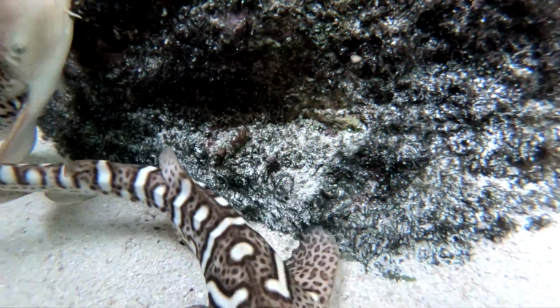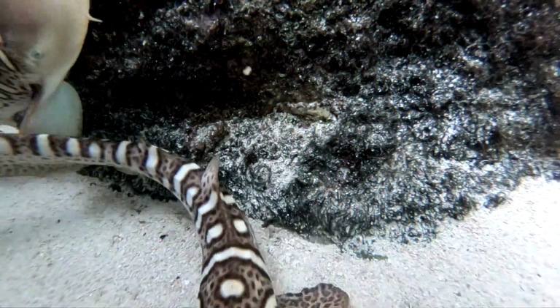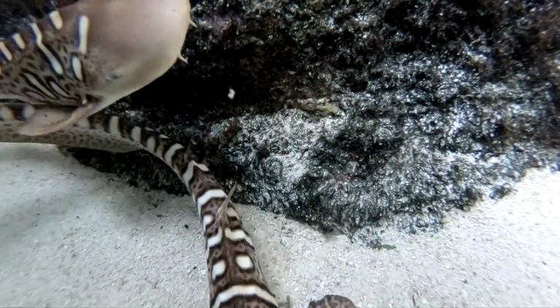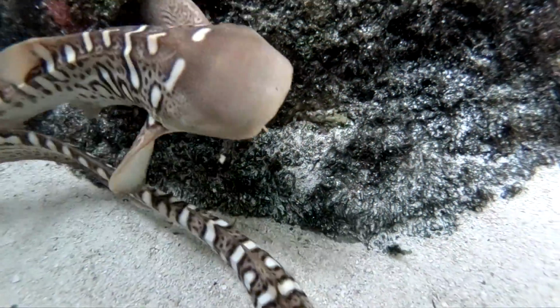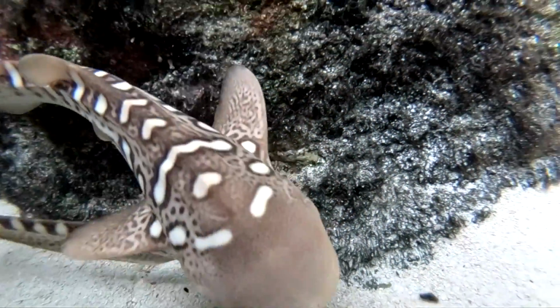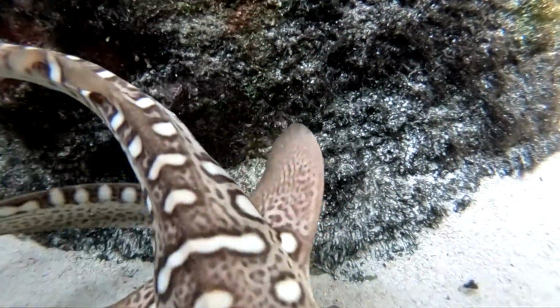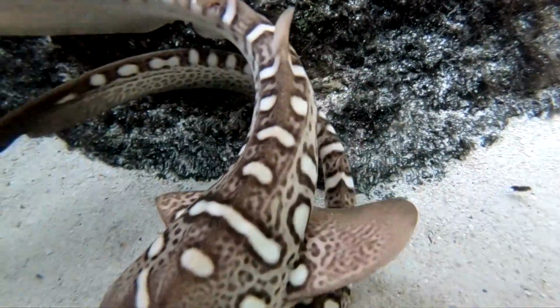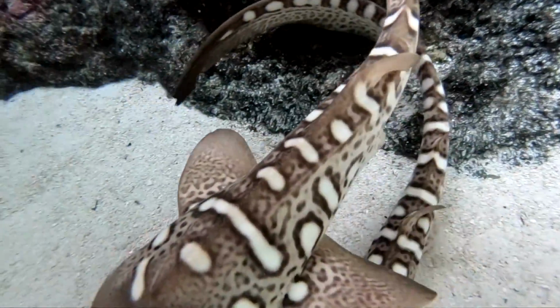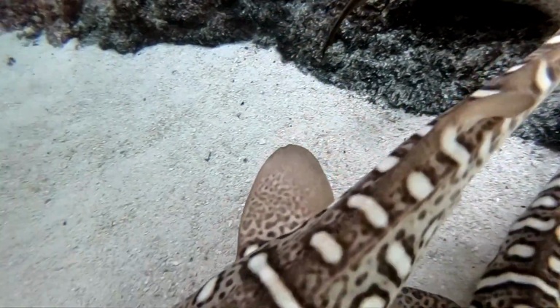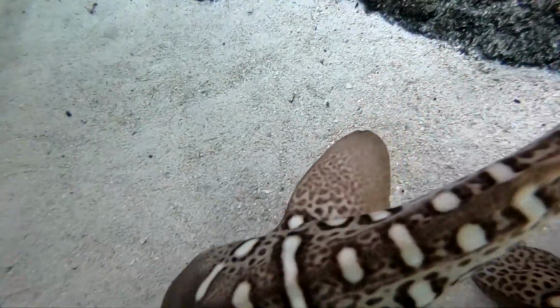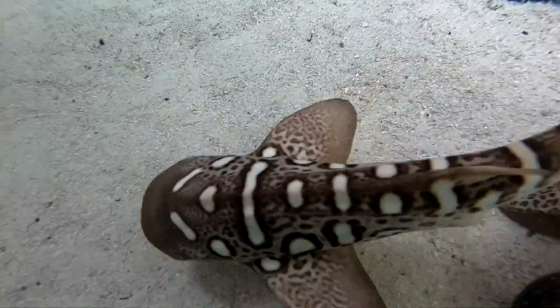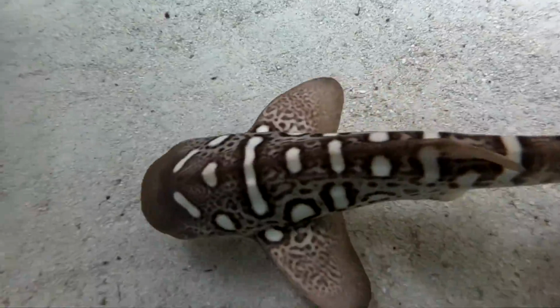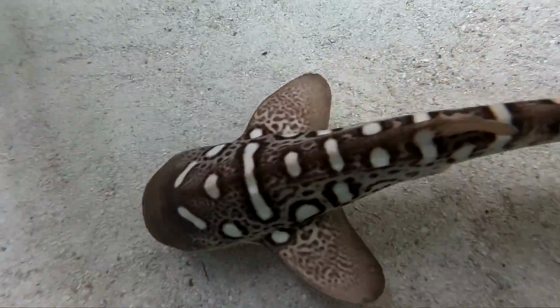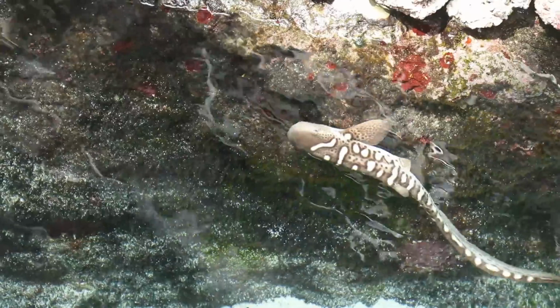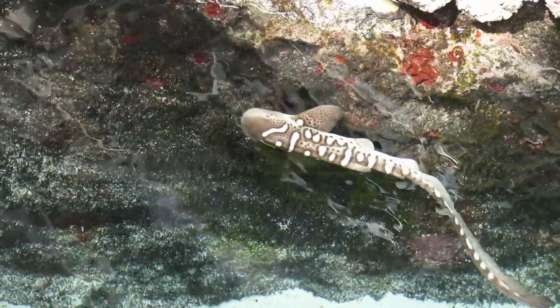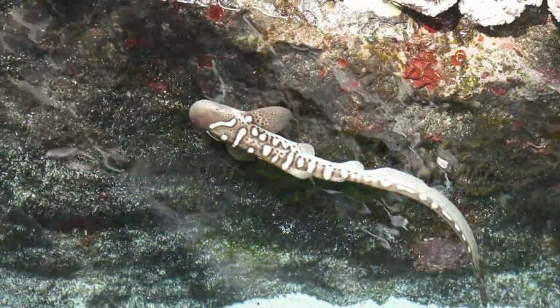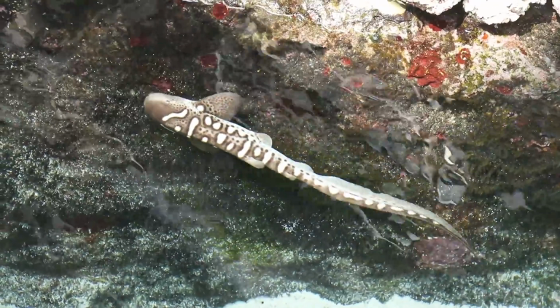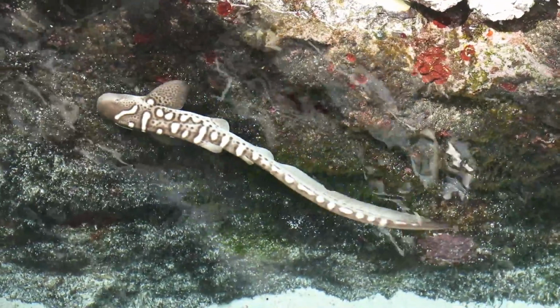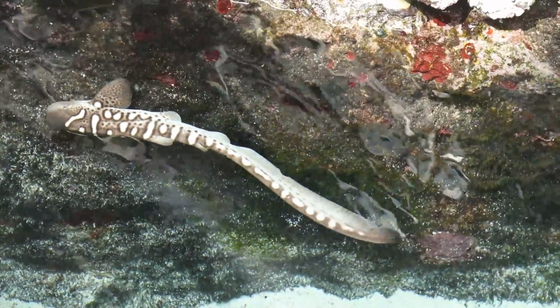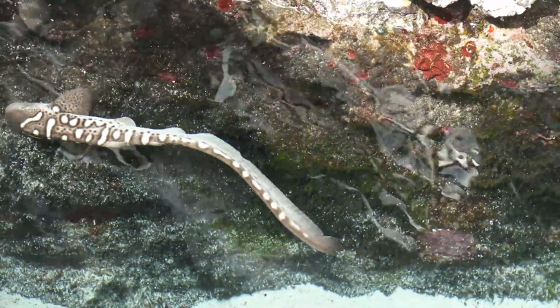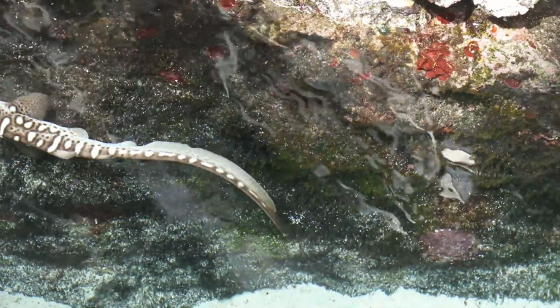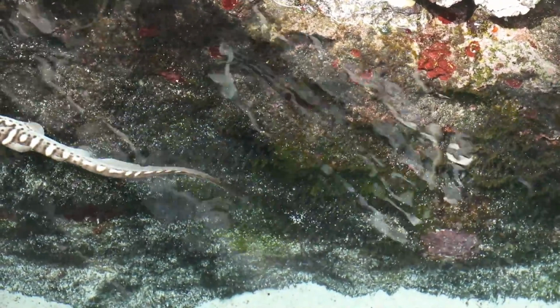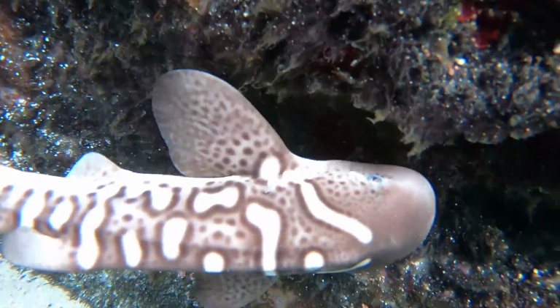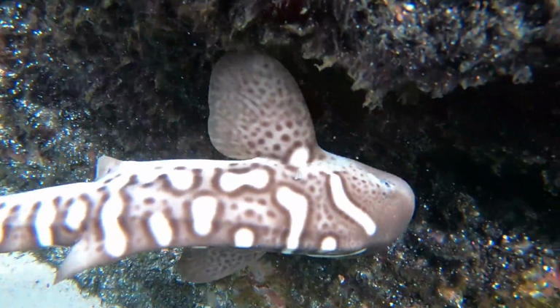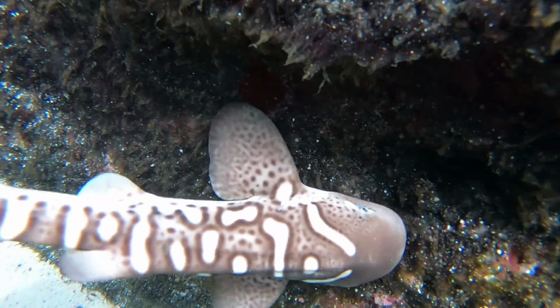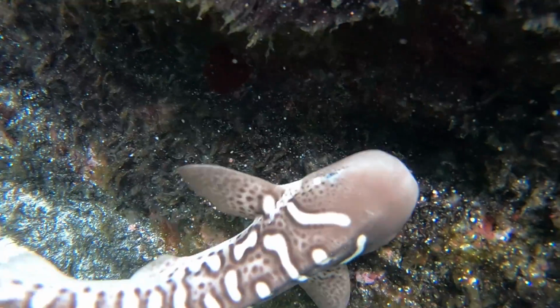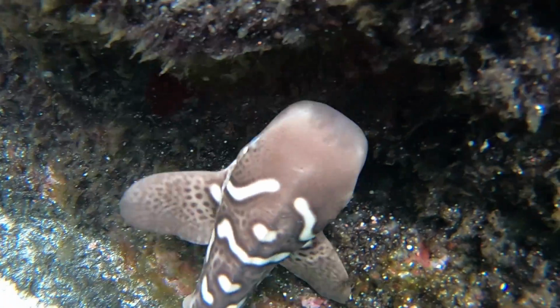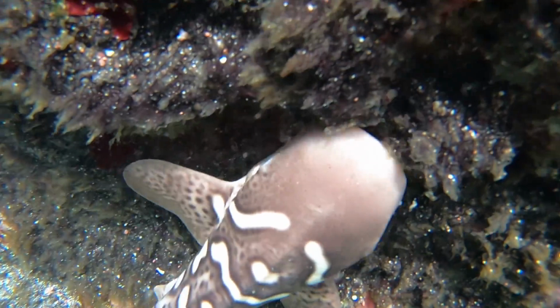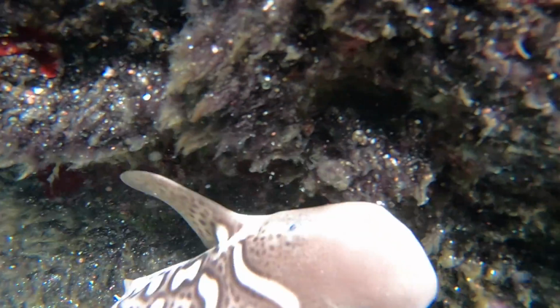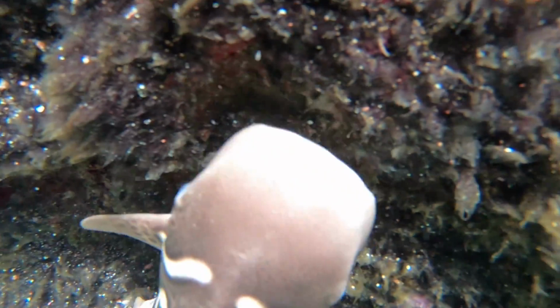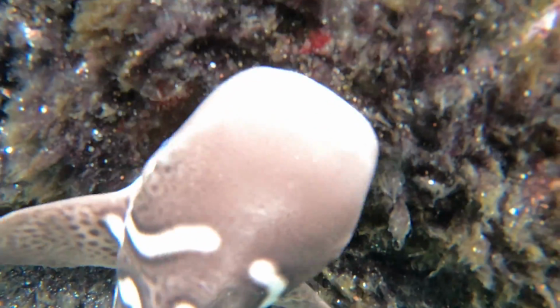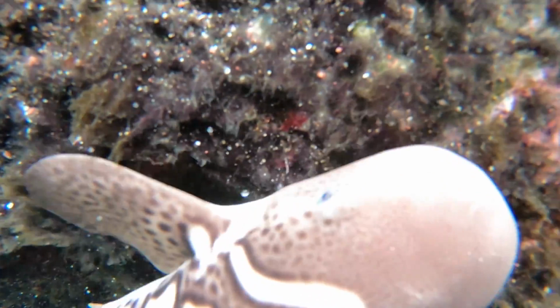If you'd like to see some of our zebra shark pups, you can do a behind-the-scenes tour. The ones that you'll see up here are about six months old. They've grown a lot — they're about two and a half feet long. It's just great to get to work with them.